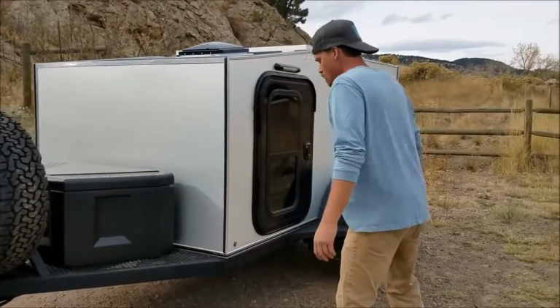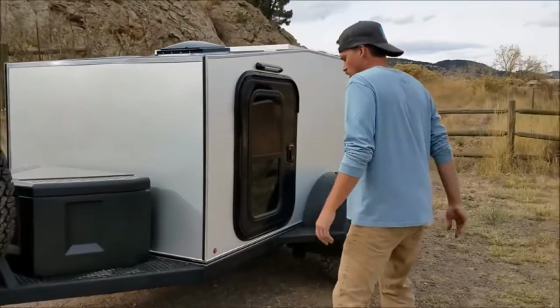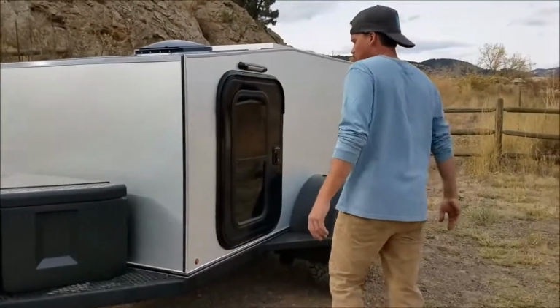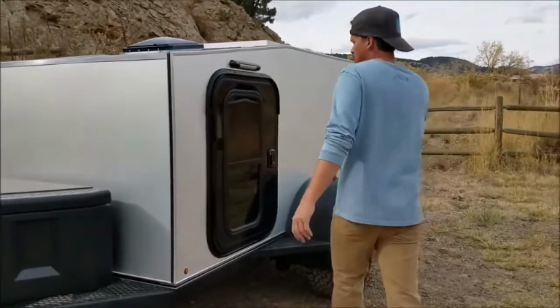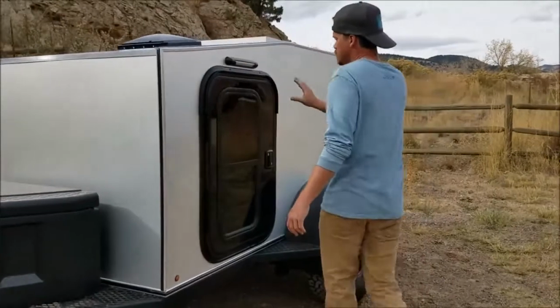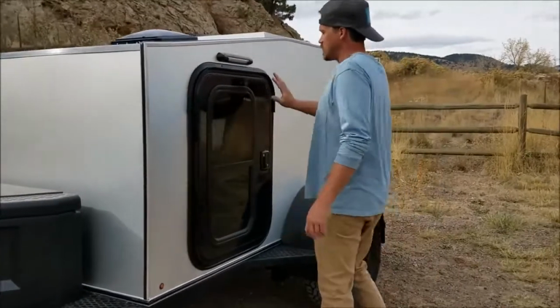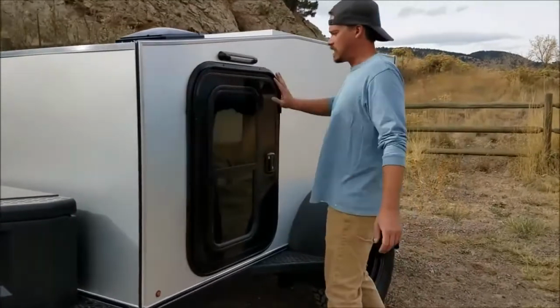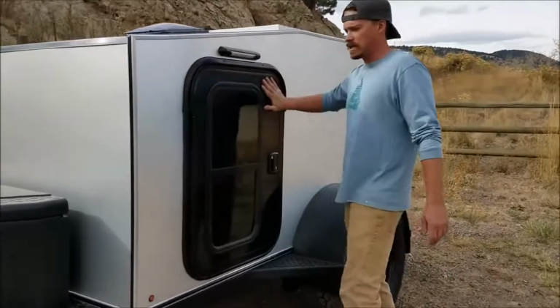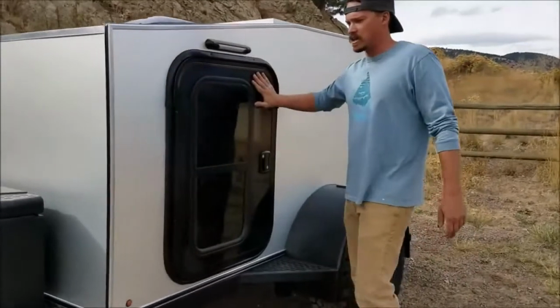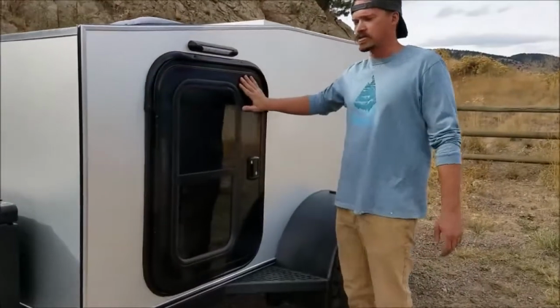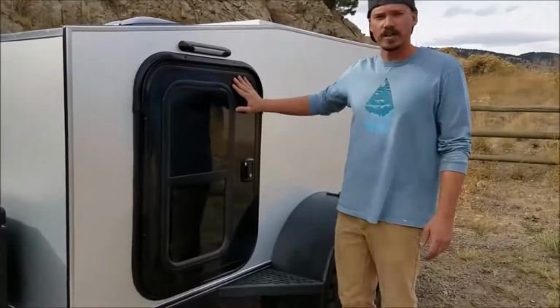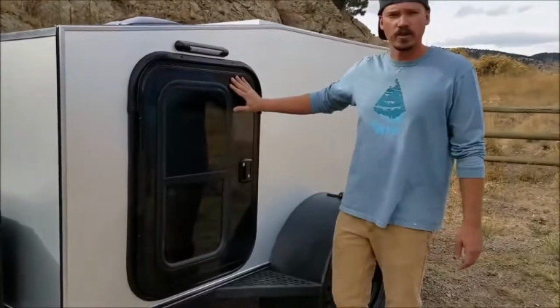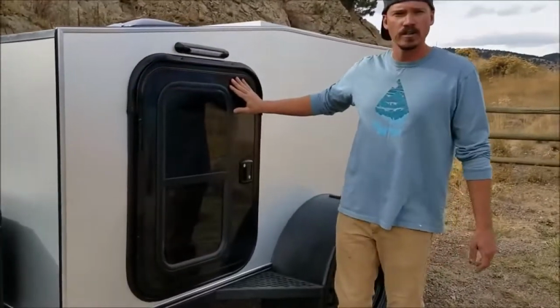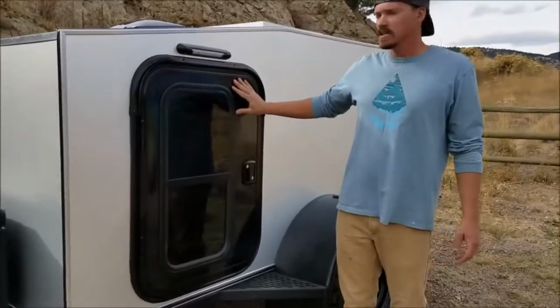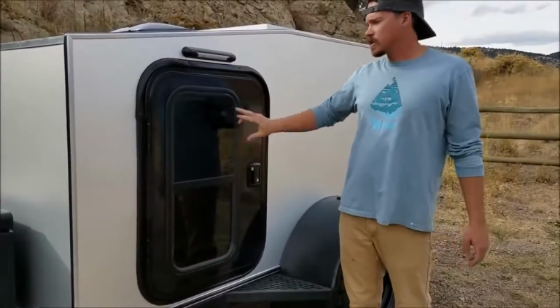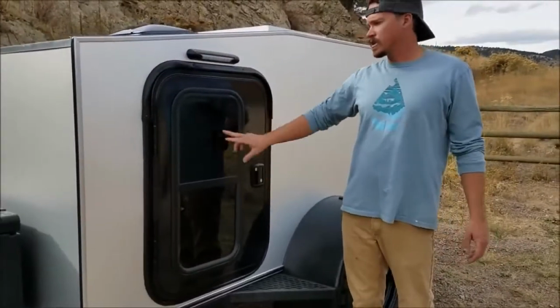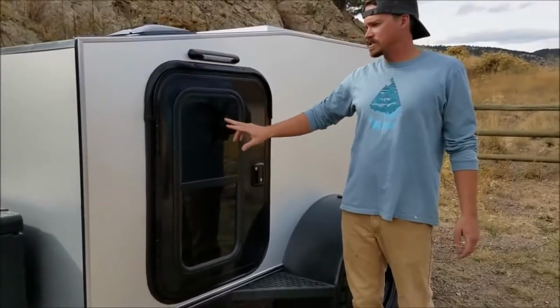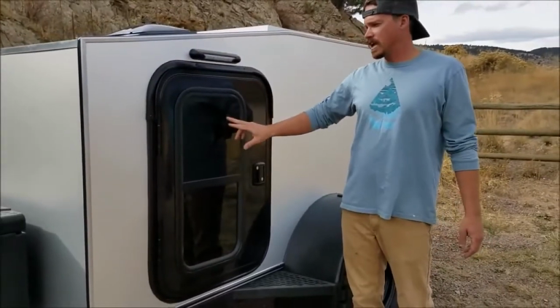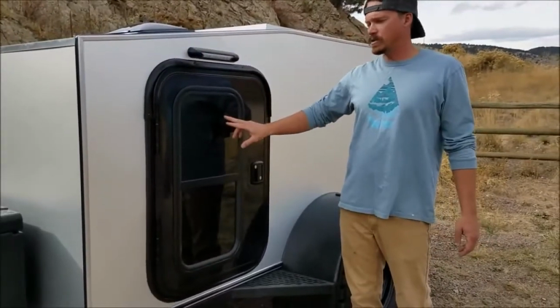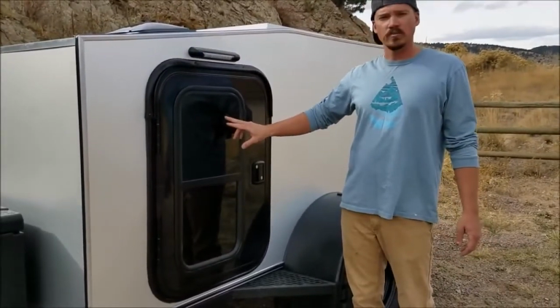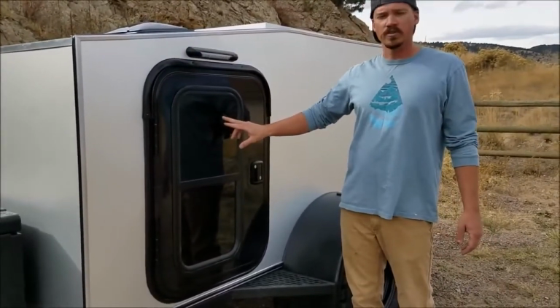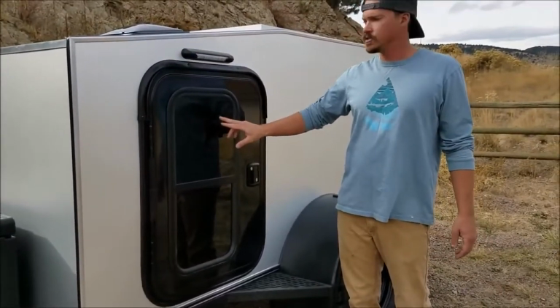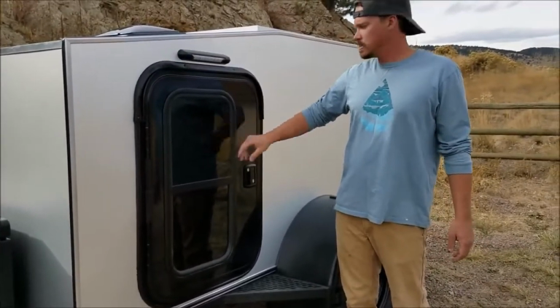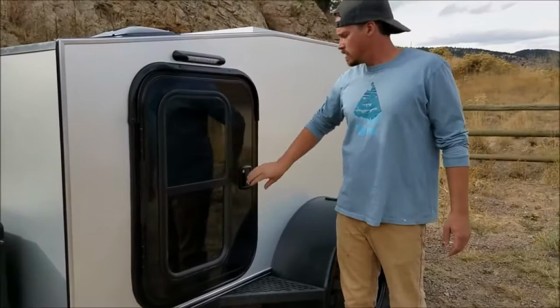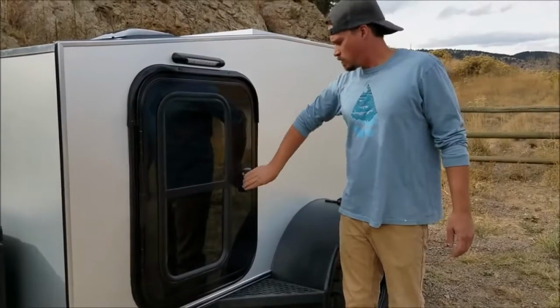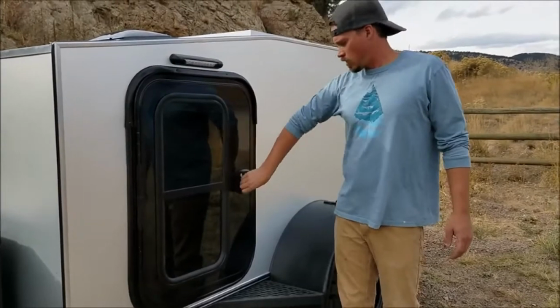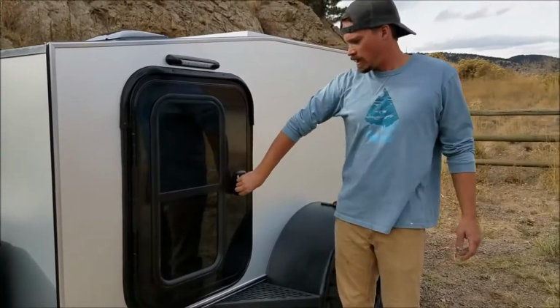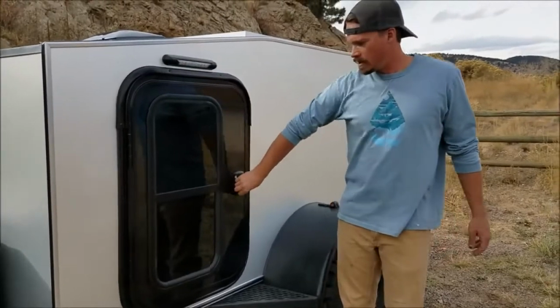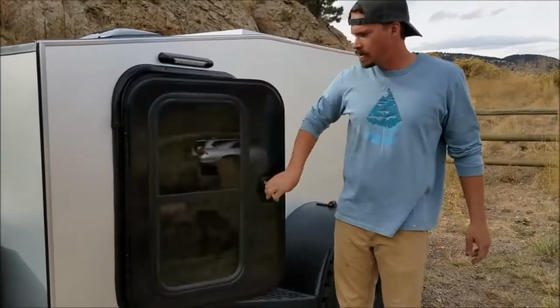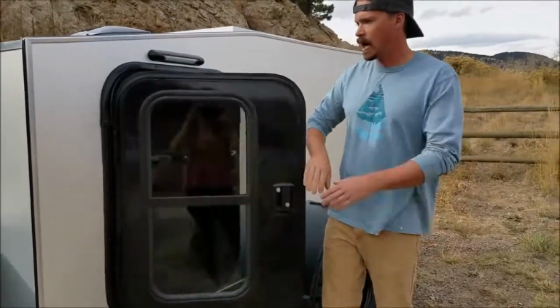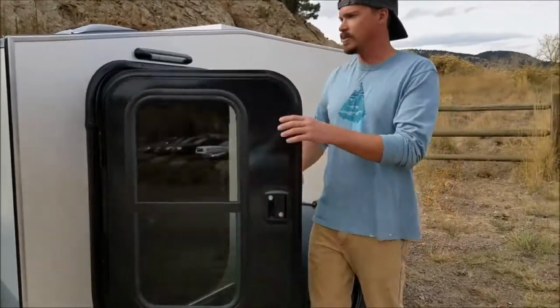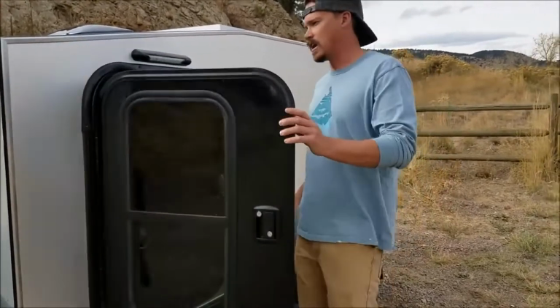Around the side is the driver's side door. This also has a sliding window built into it. We'll go ahead and hop inside.